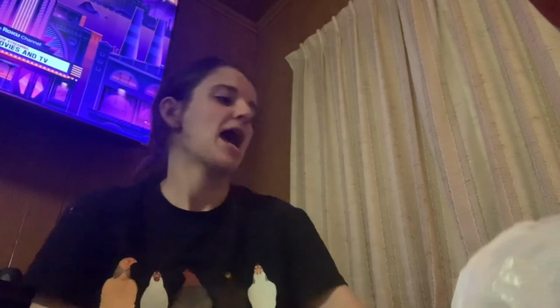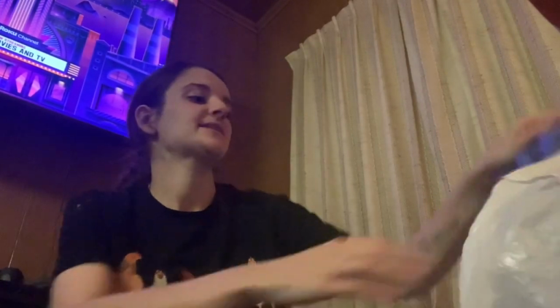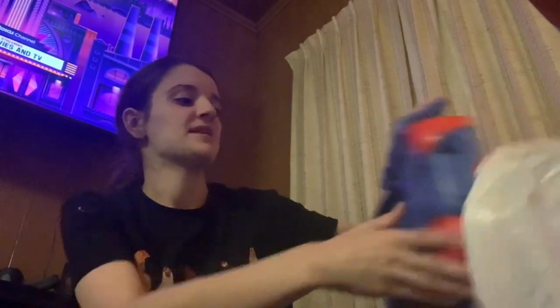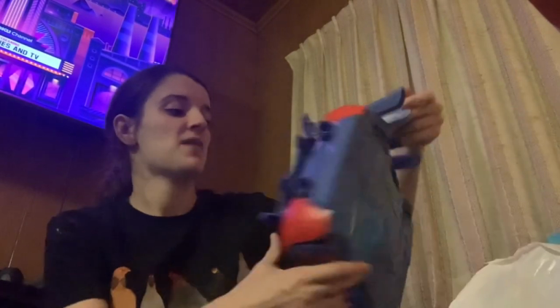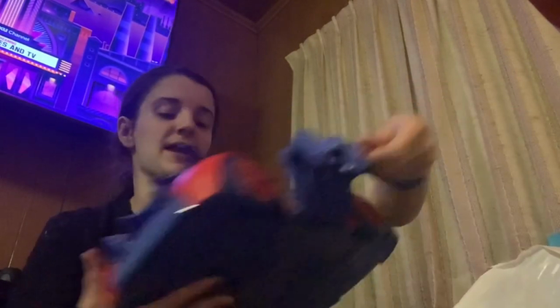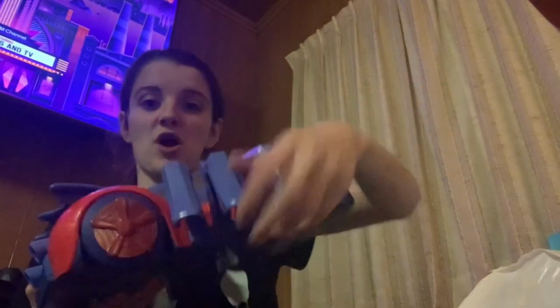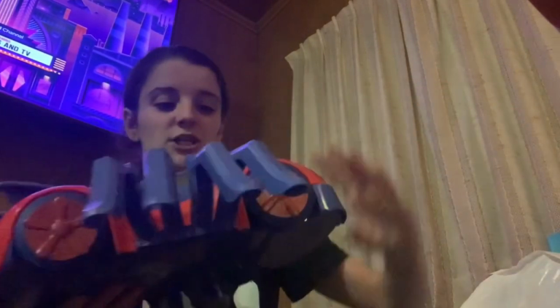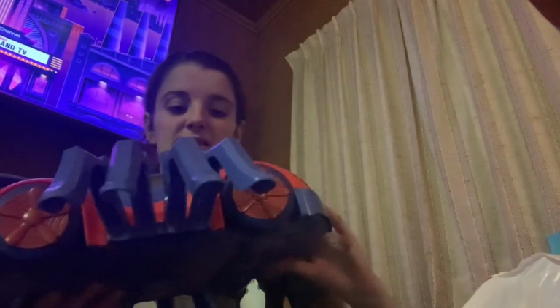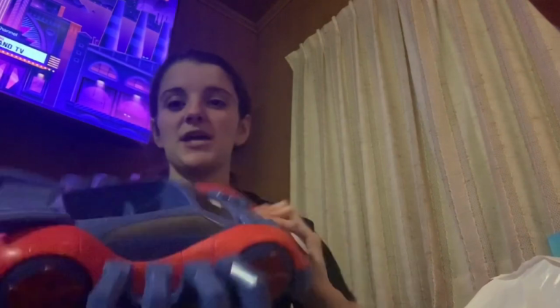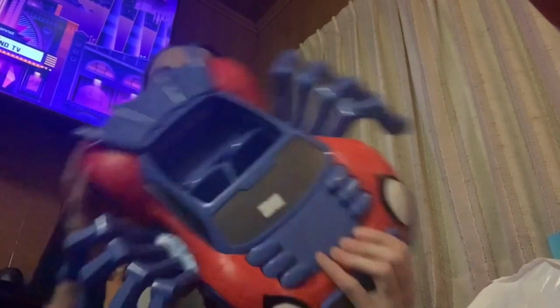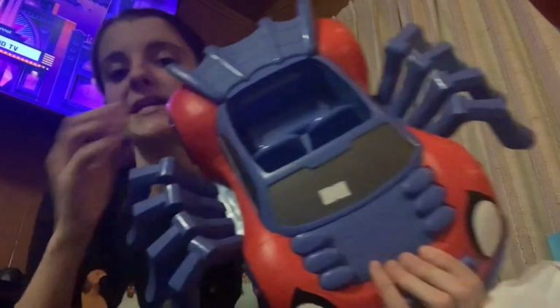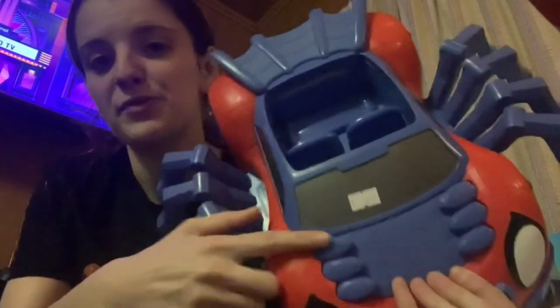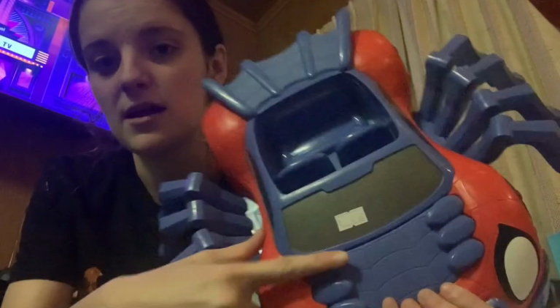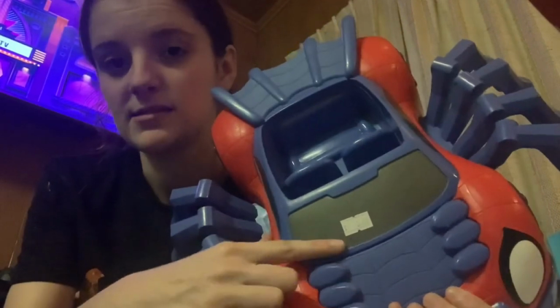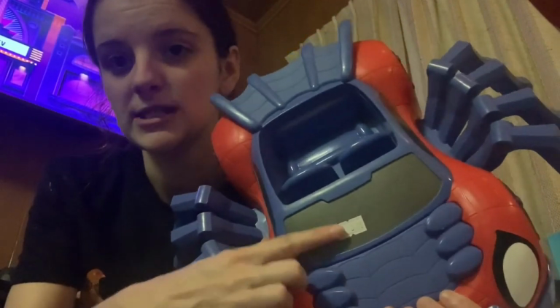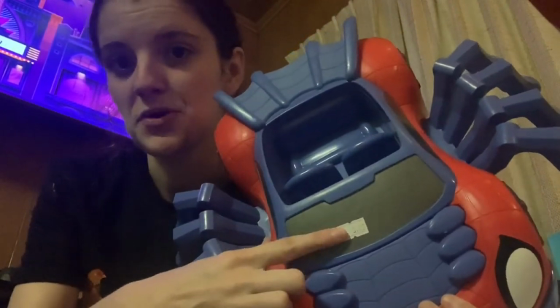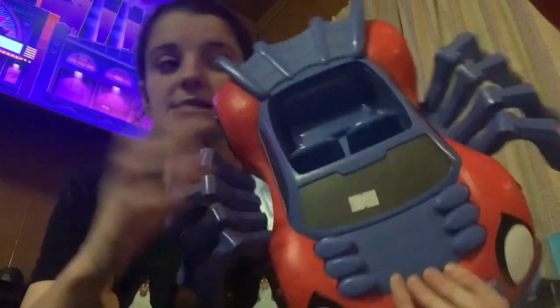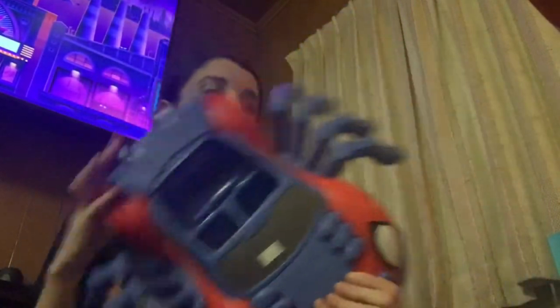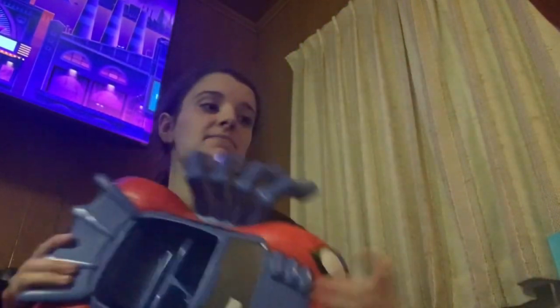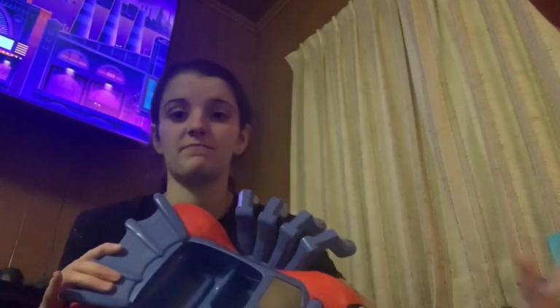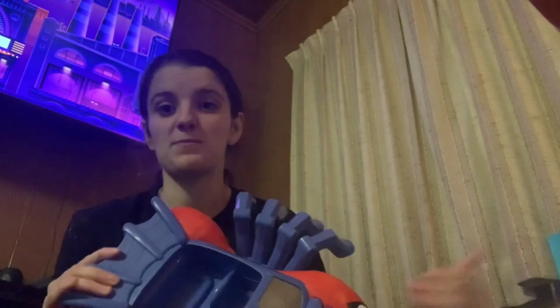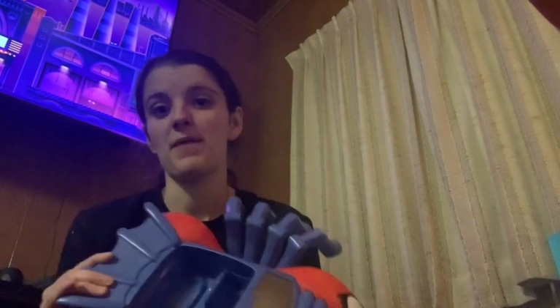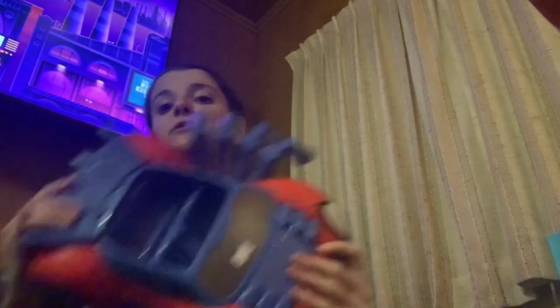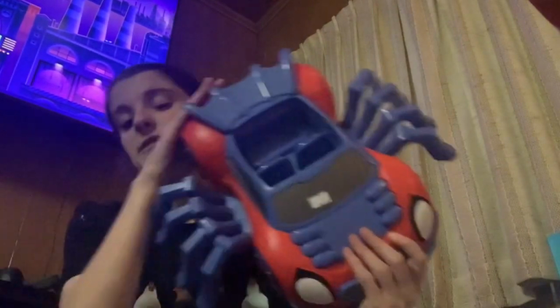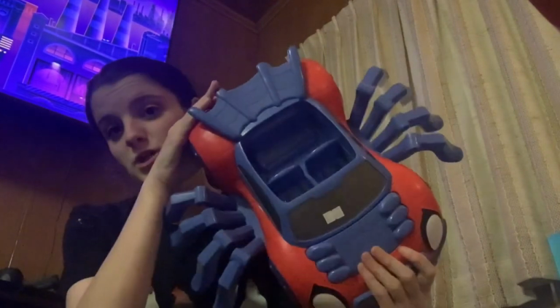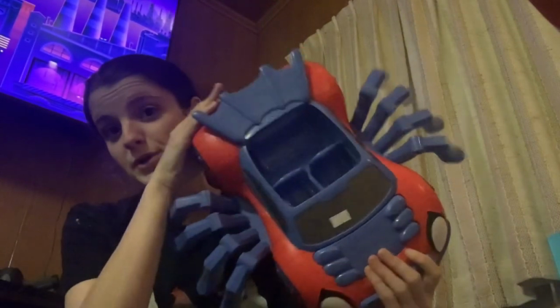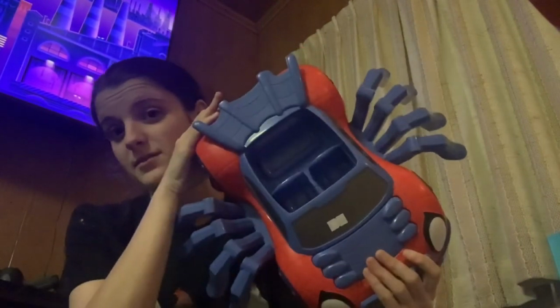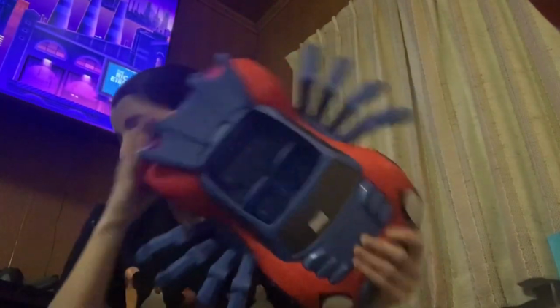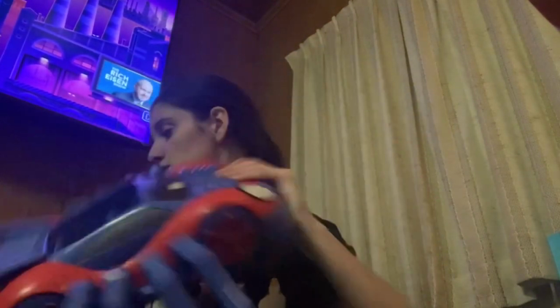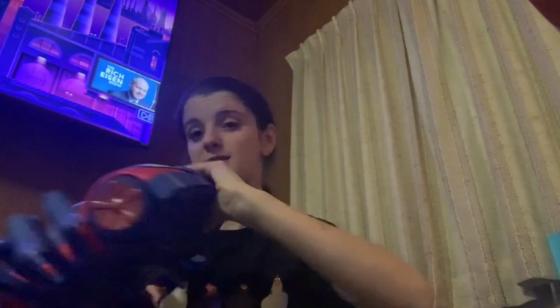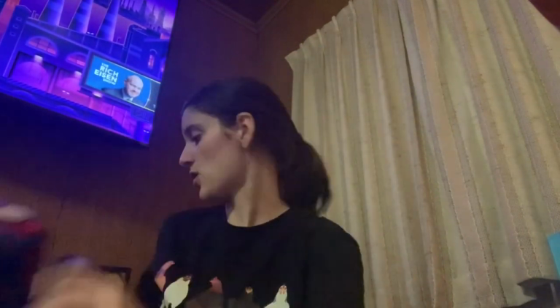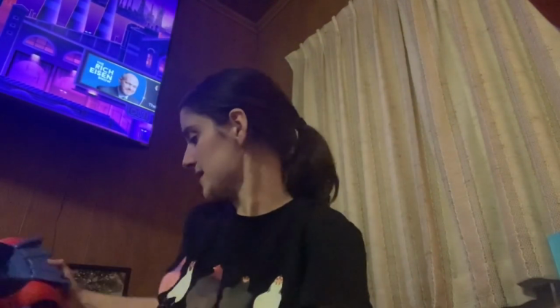I picked up this Spider-Man car. I'm actually going to resell it. It did have a $3 sticker on it, but that was part of the bag deal, so I was not charged the $3 — I was just charged $10 all together.